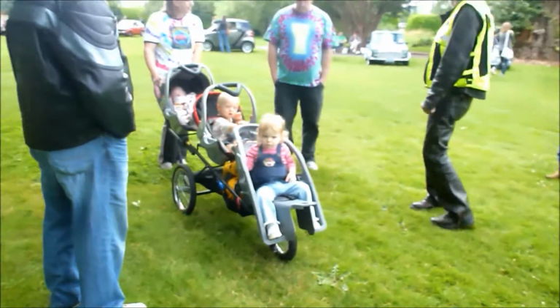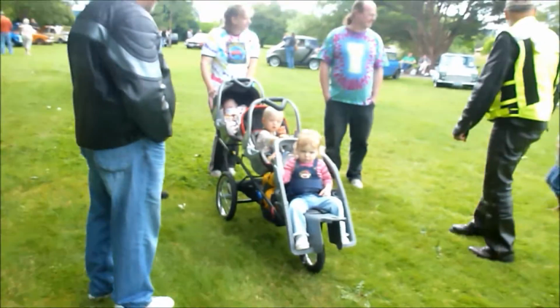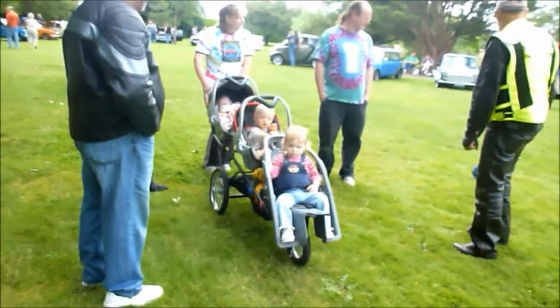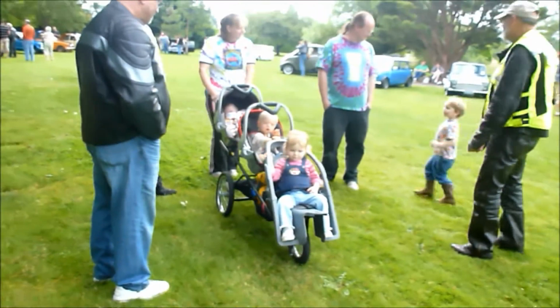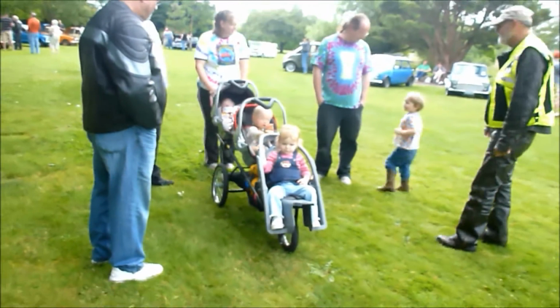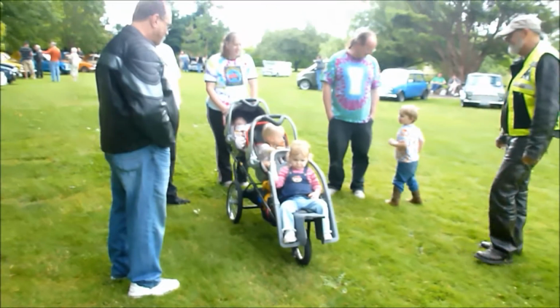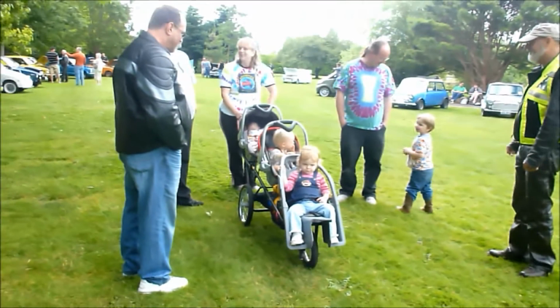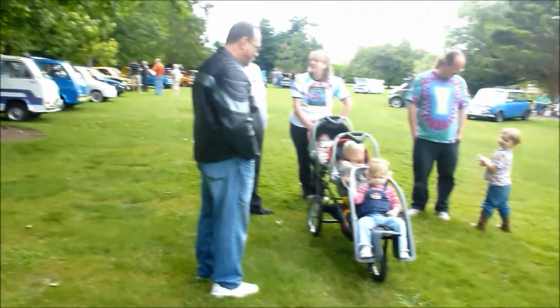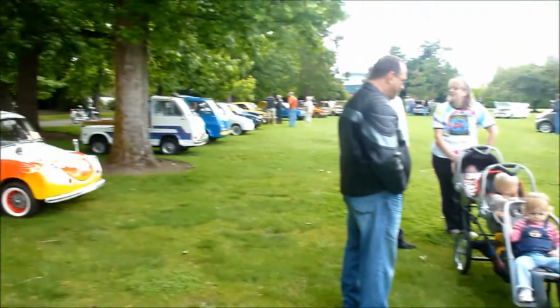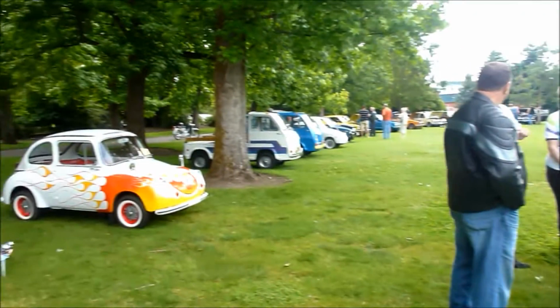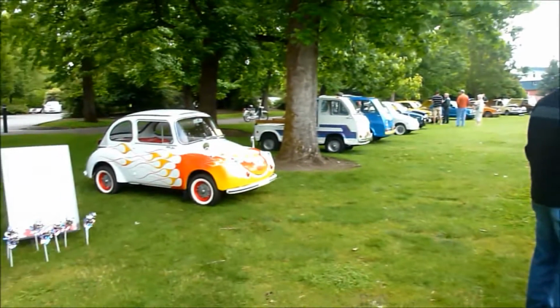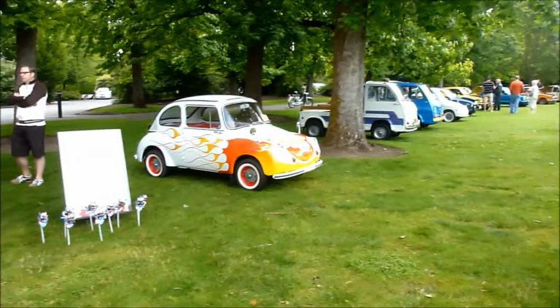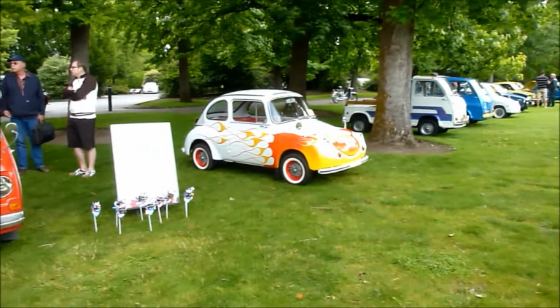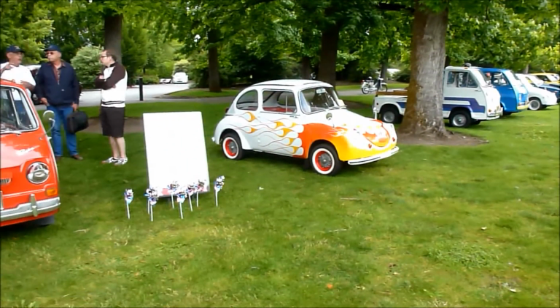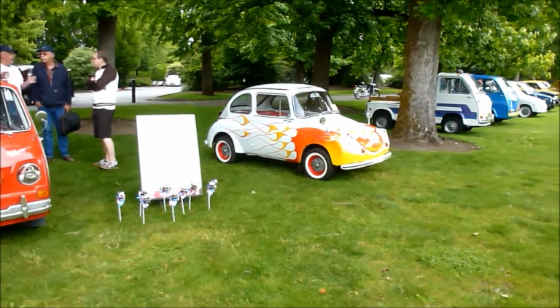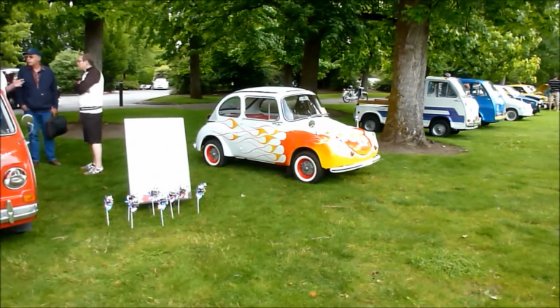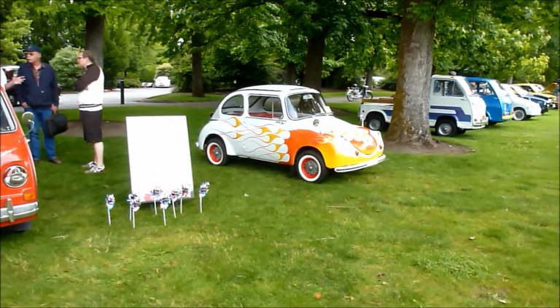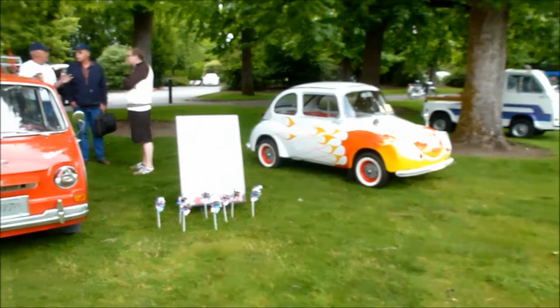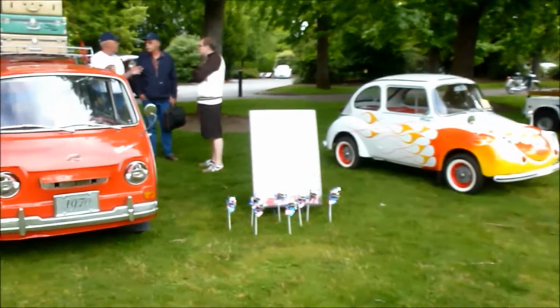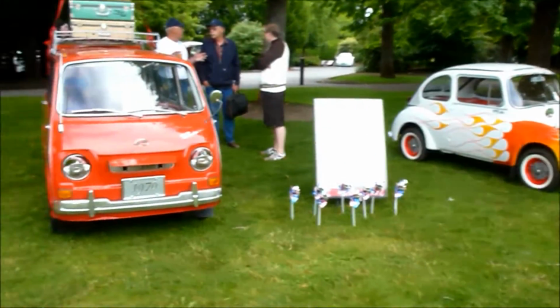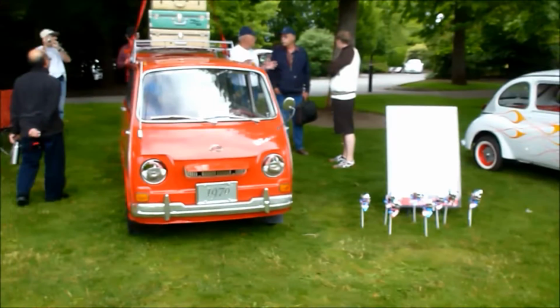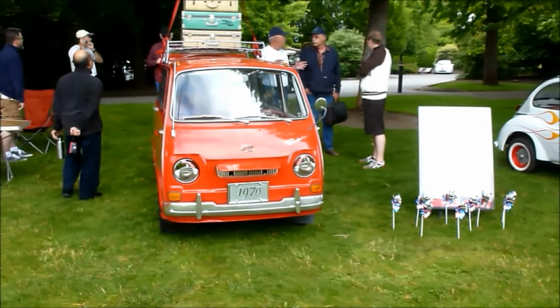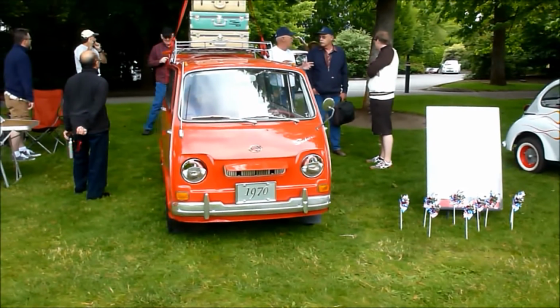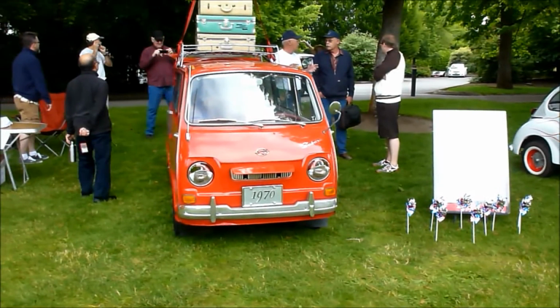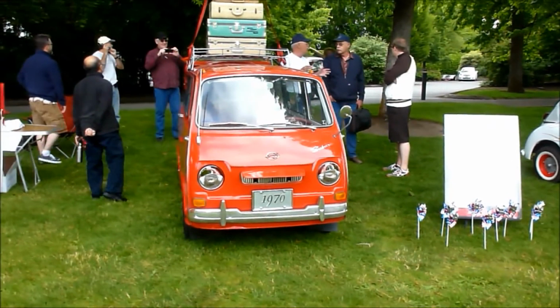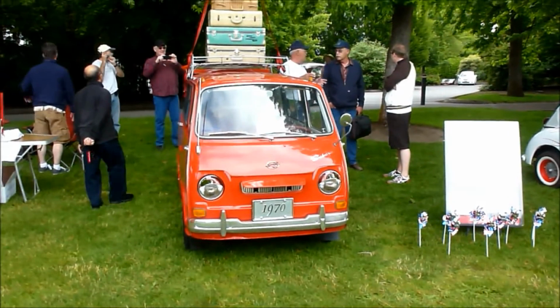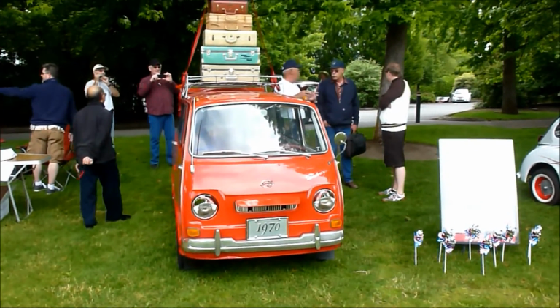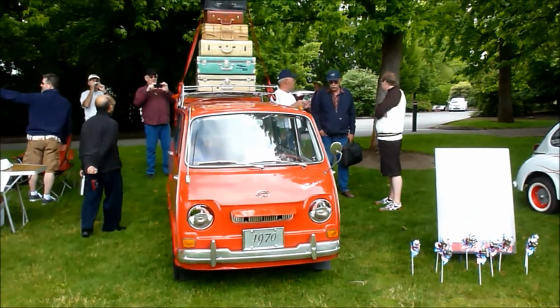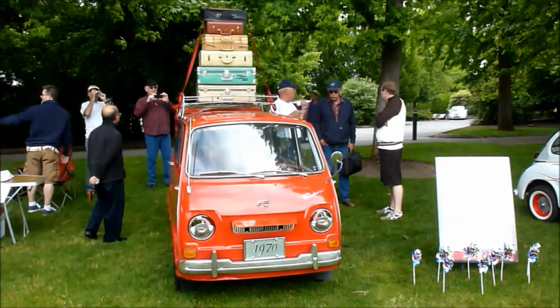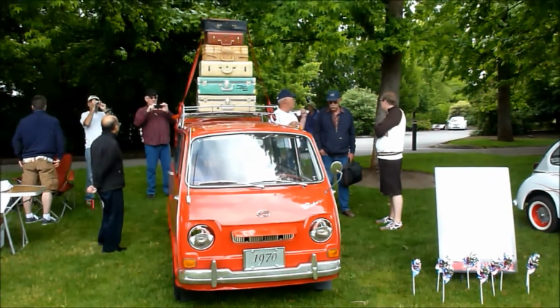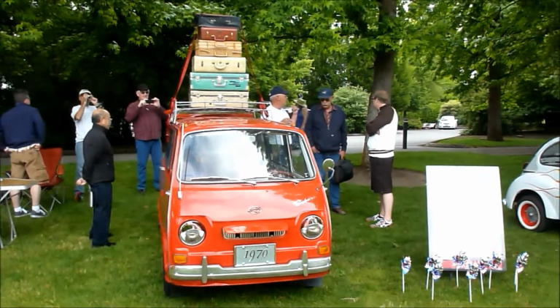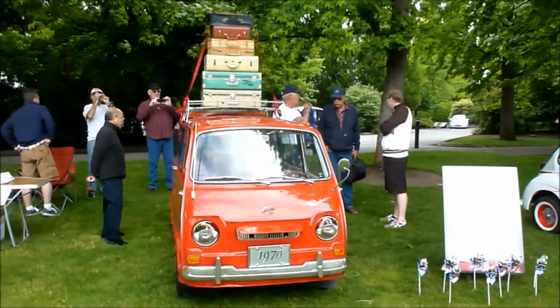Now that's a microcar. It's a family mover. Triple stroller, just like the Subaru 360 — or better yet, a Subaru 360 van with suitcases on top.